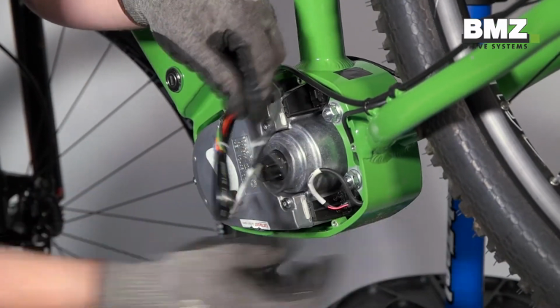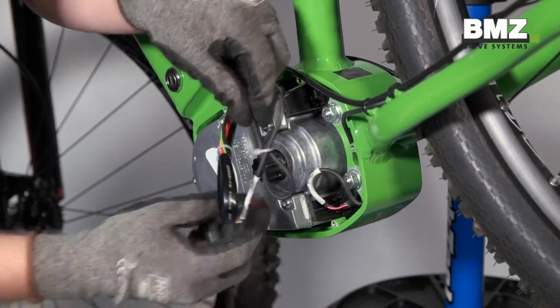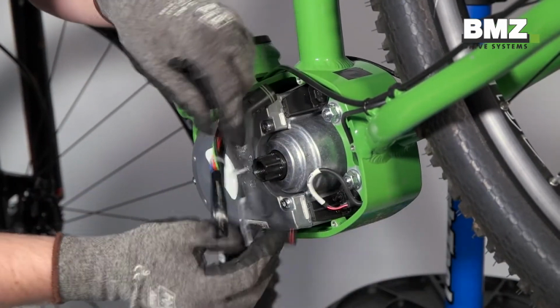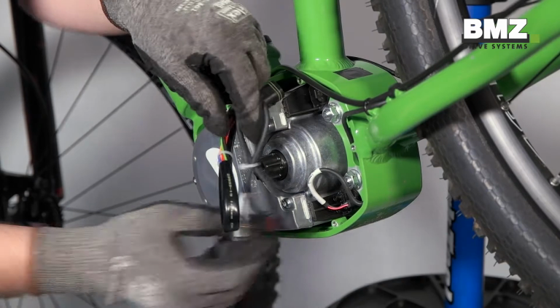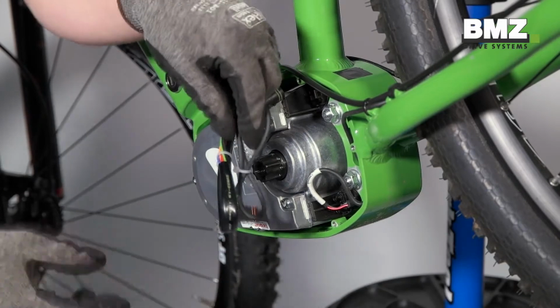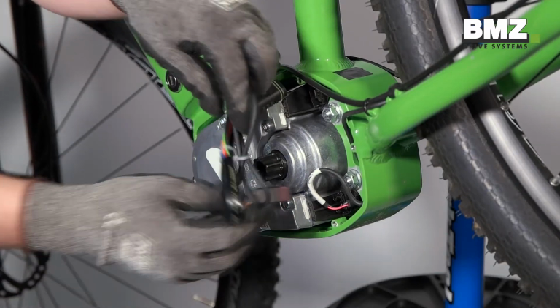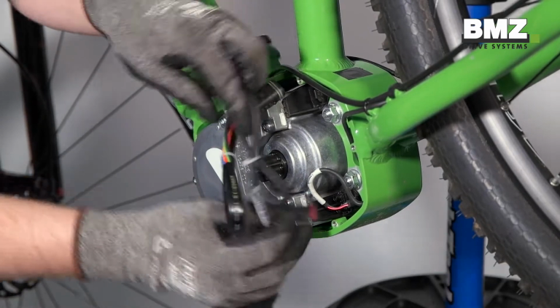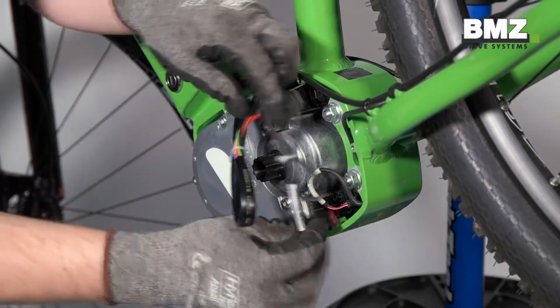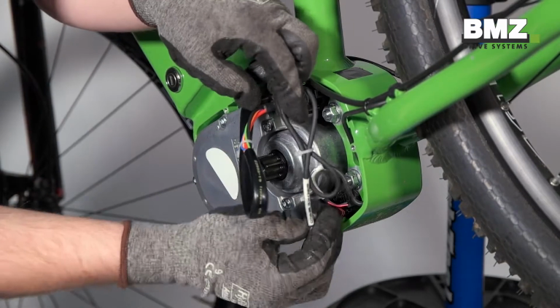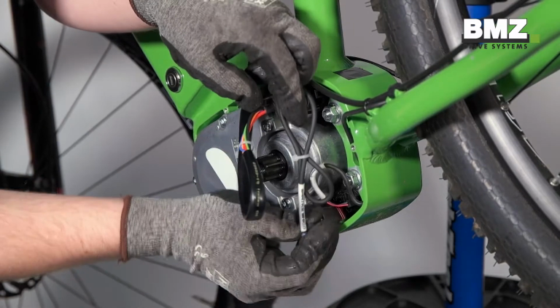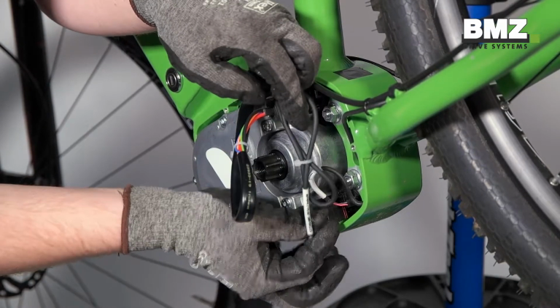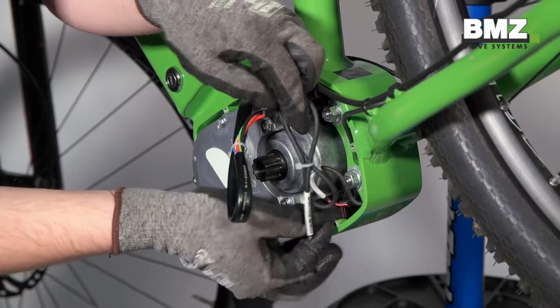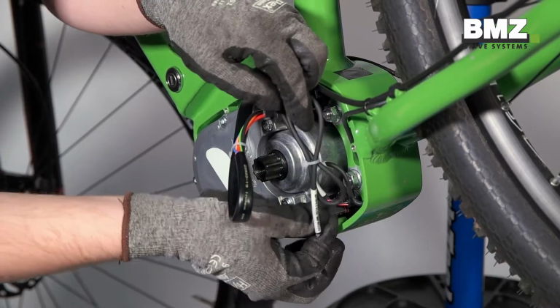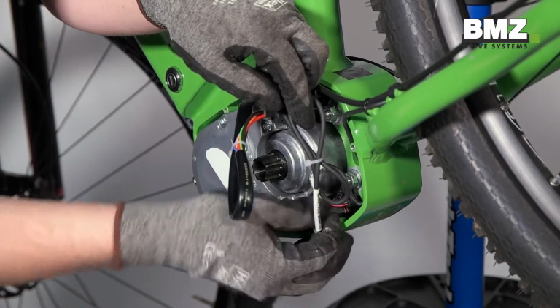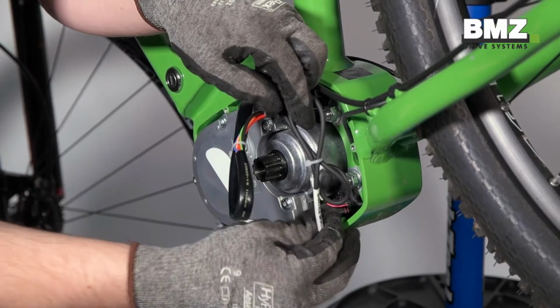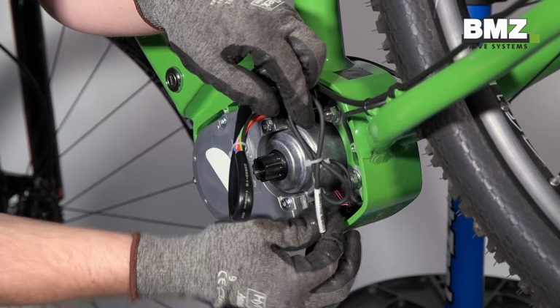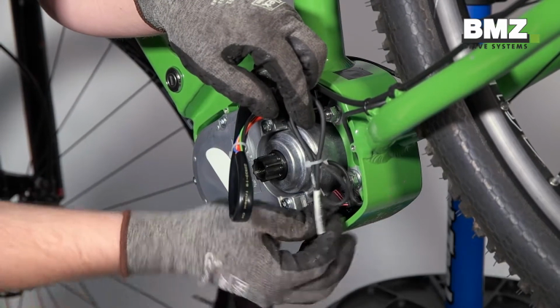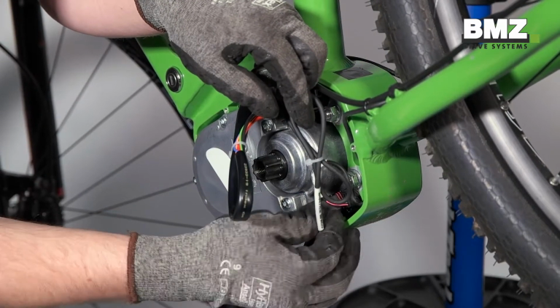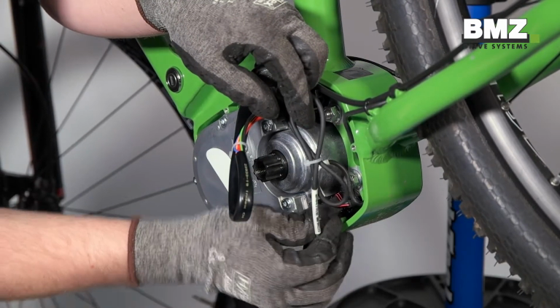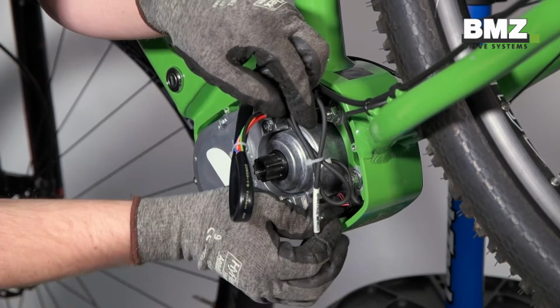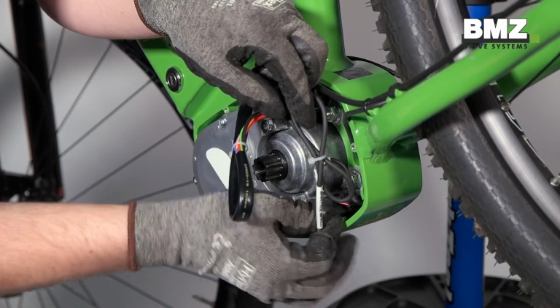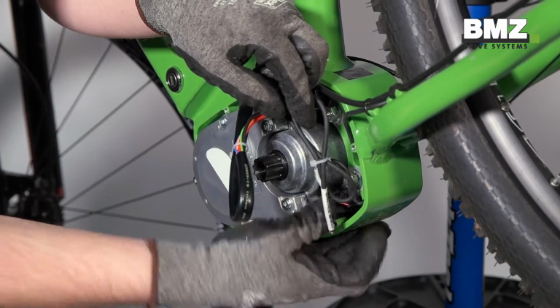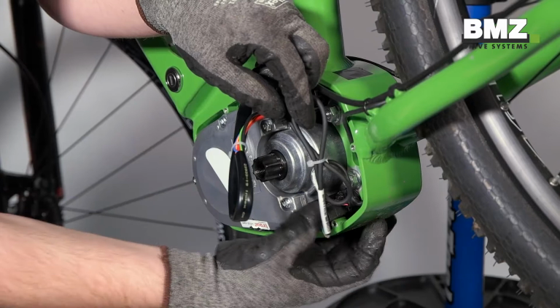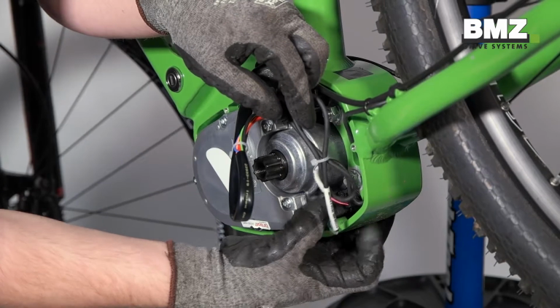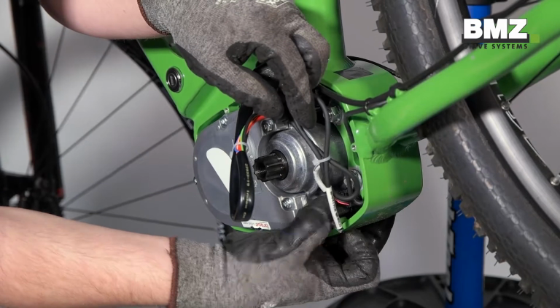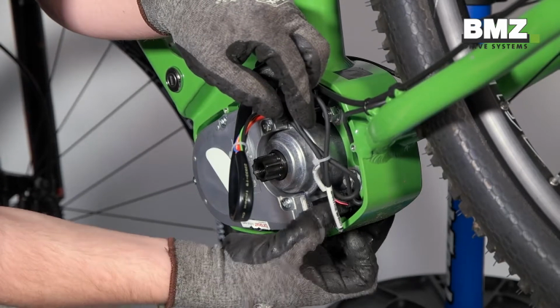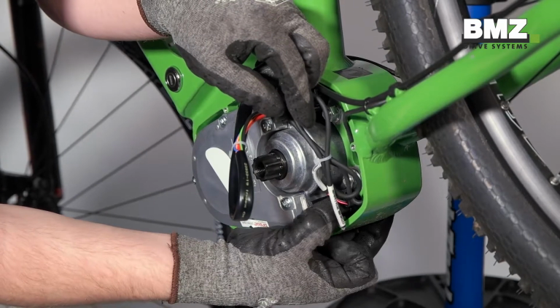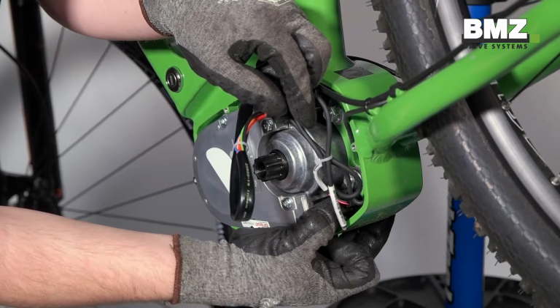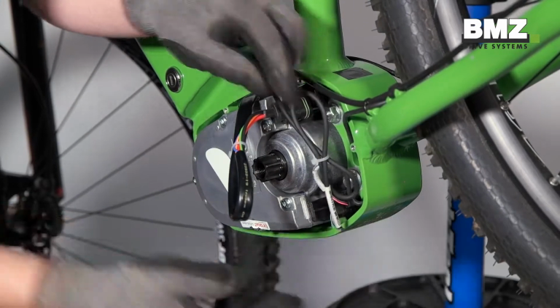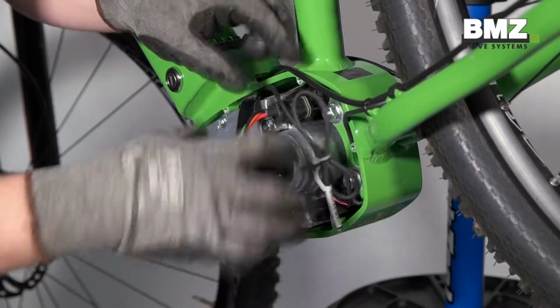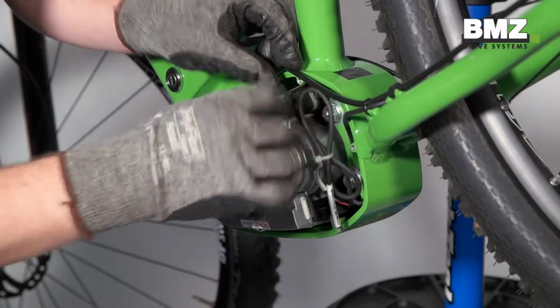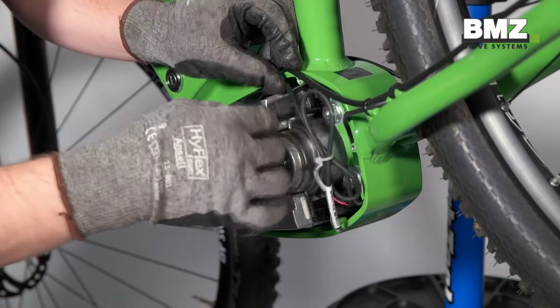You can use a pair of needle-nosed pliers to help install the plugs. Ensure that all plugs click into place correctly.